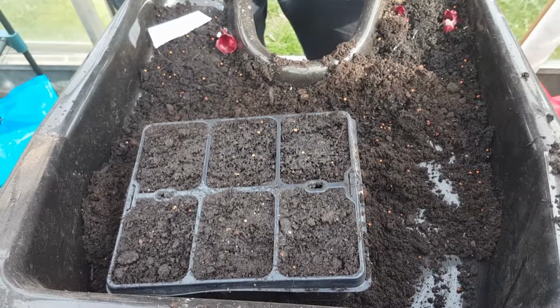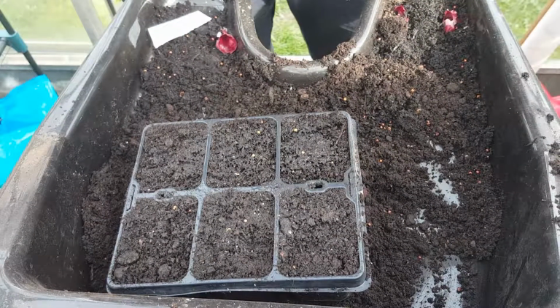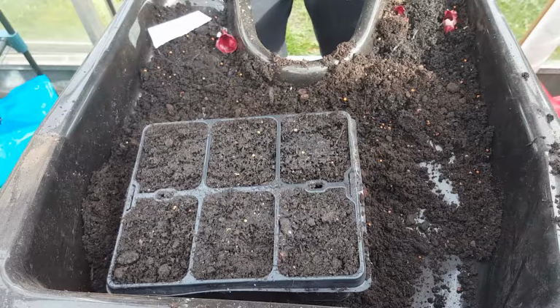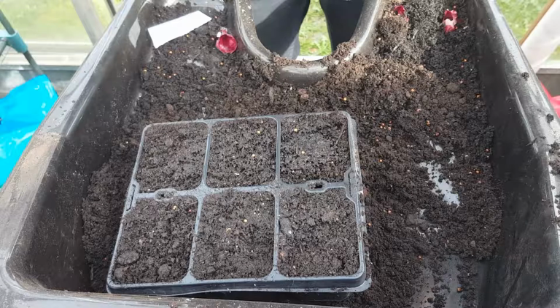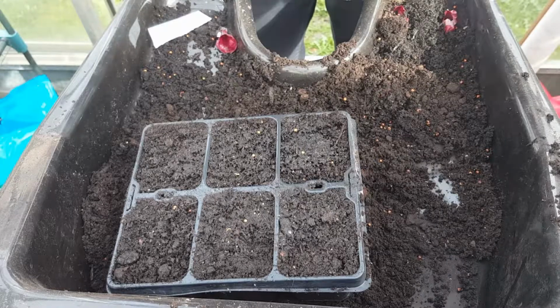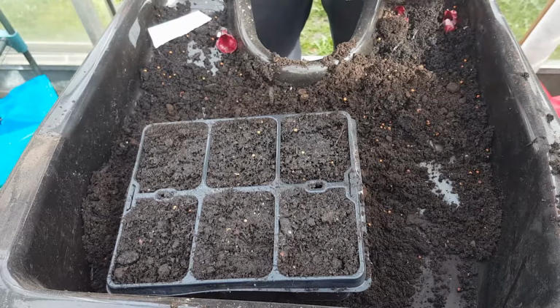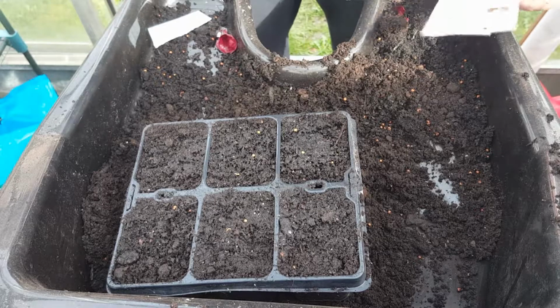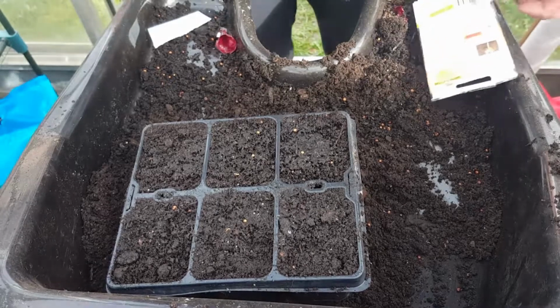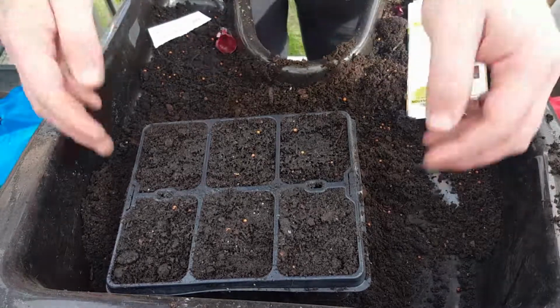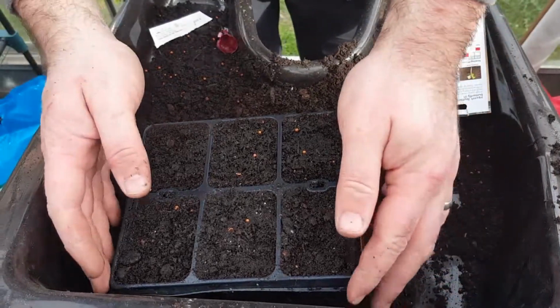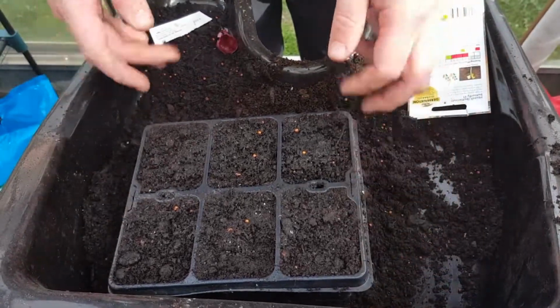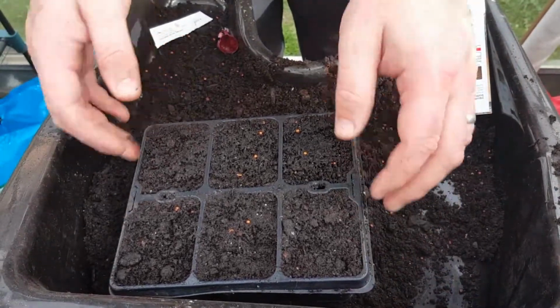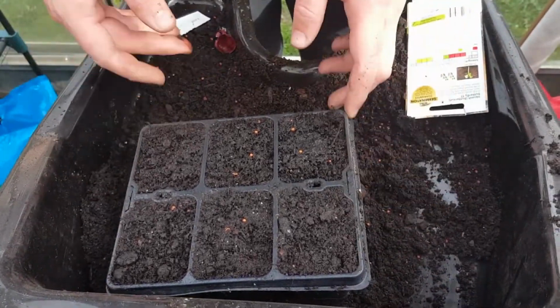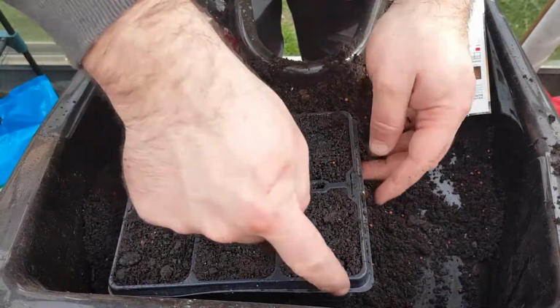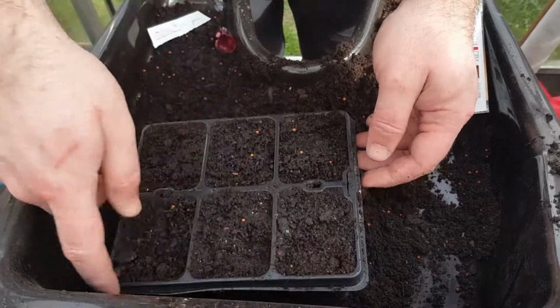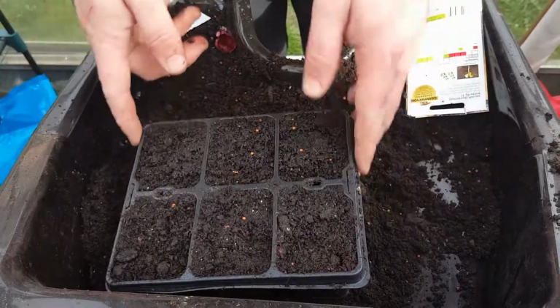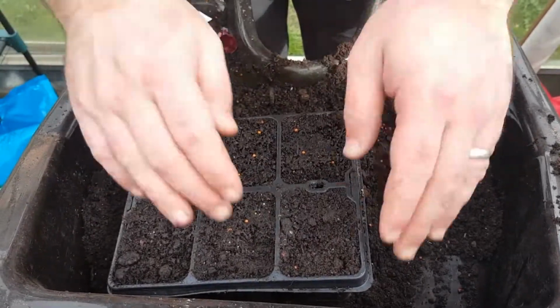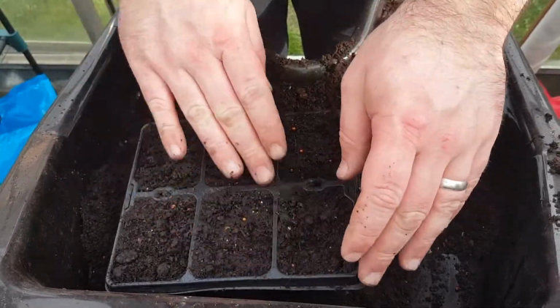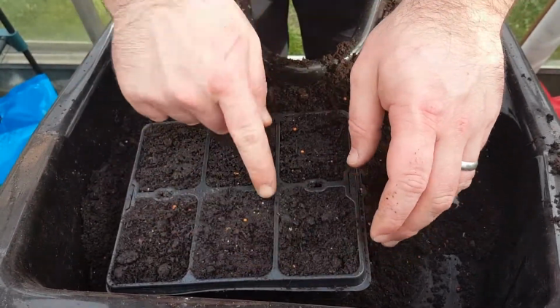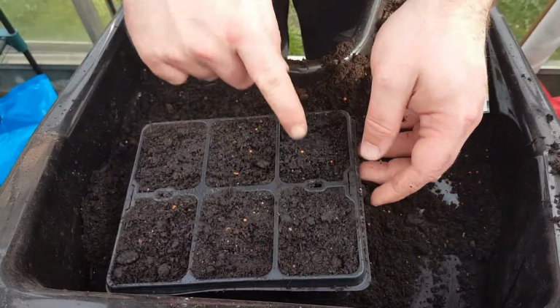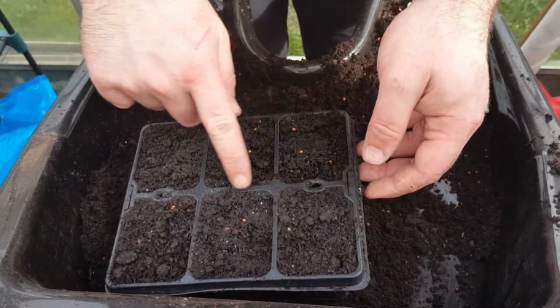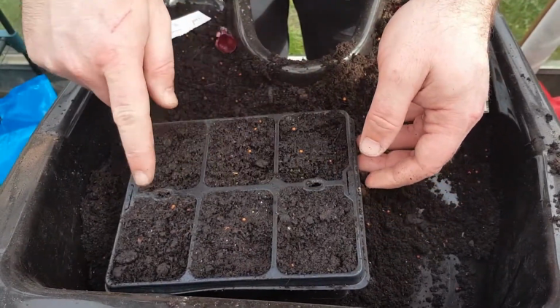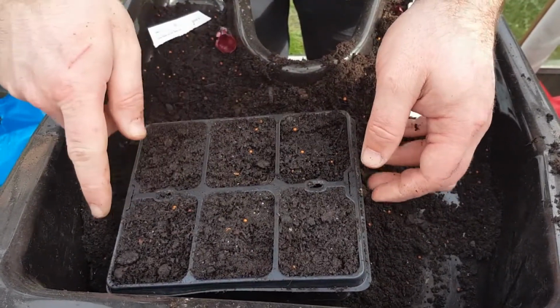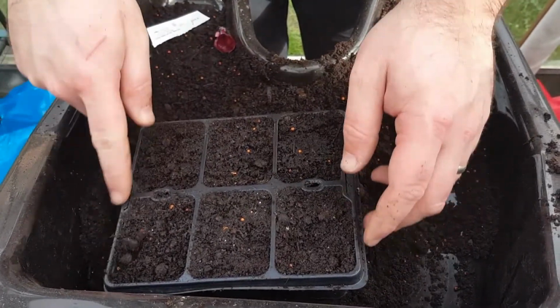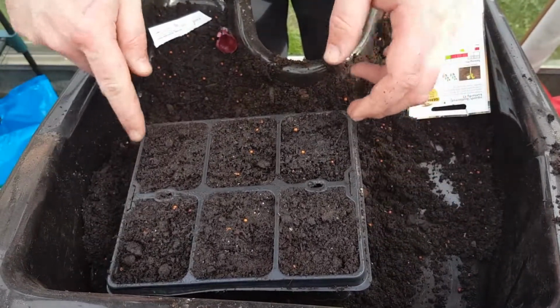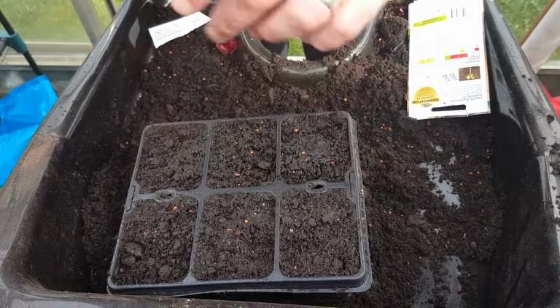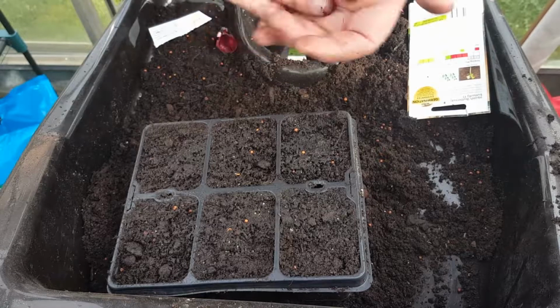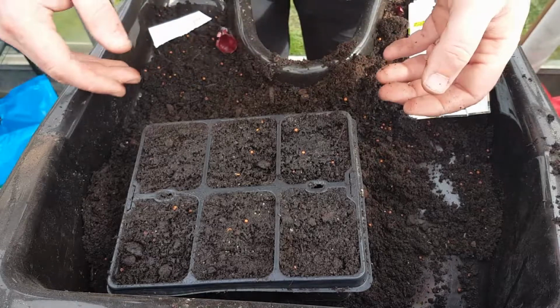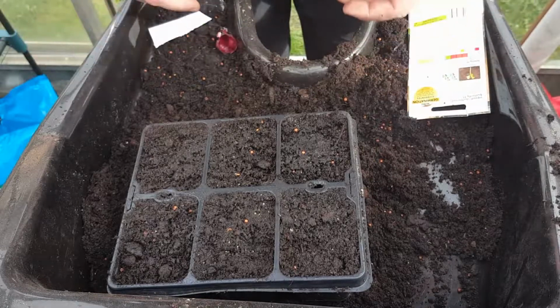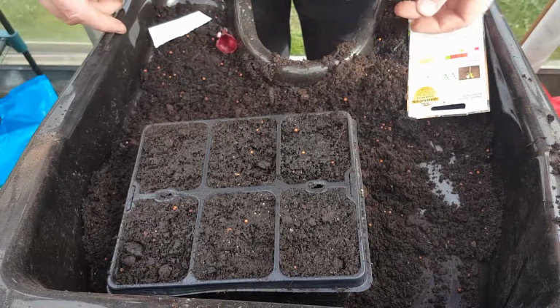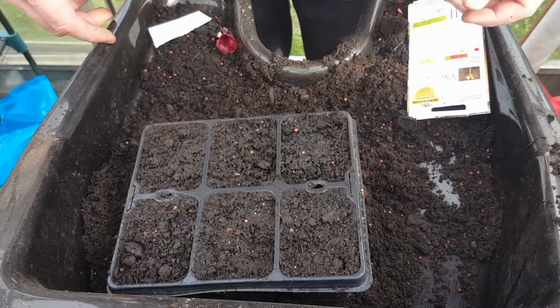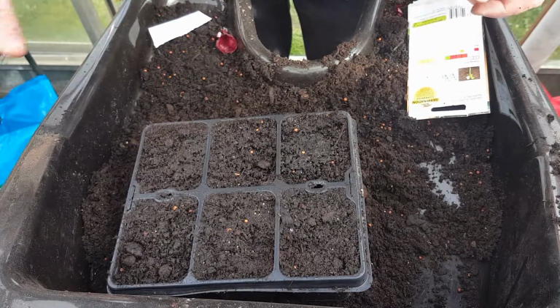This should be ready about September, October, or November time — fantastic storing veg for the winter. That's it for this video, thank you very much for watching and I'll see you in the next one.